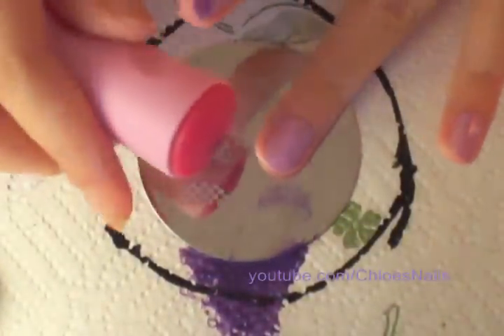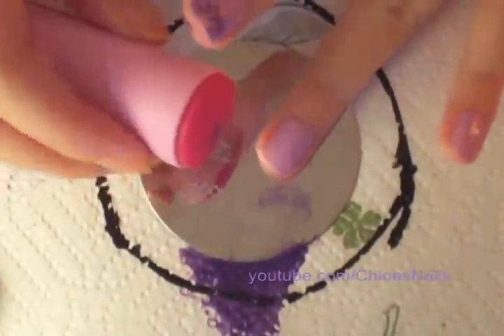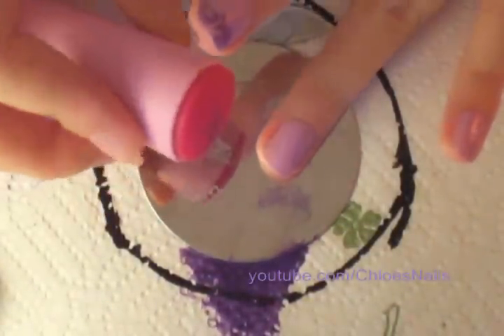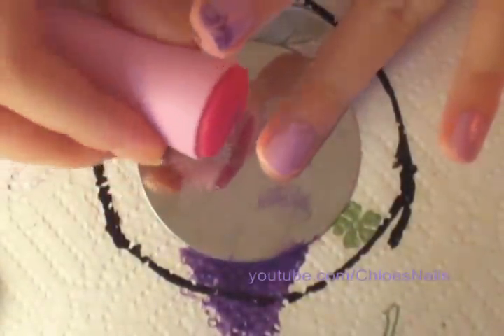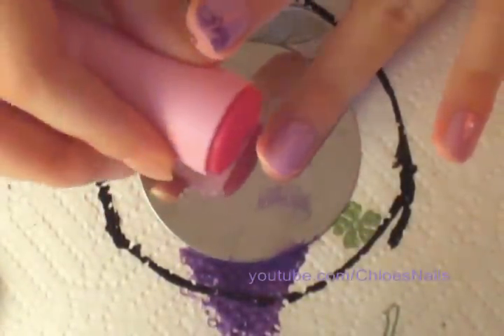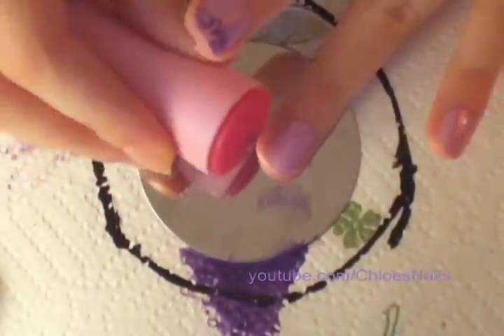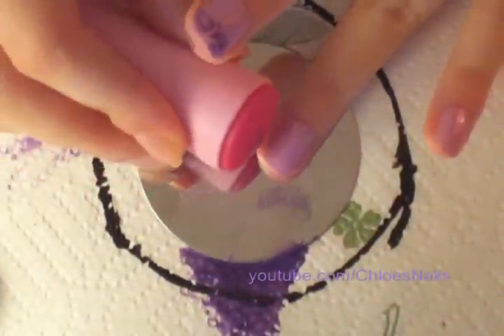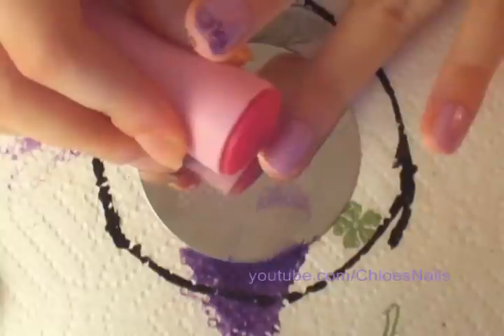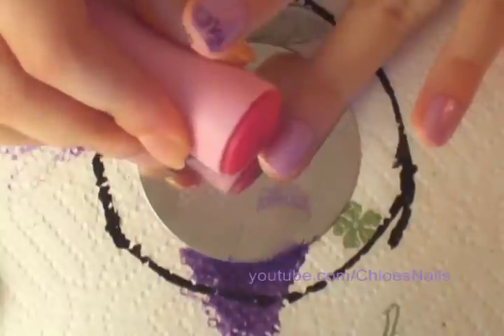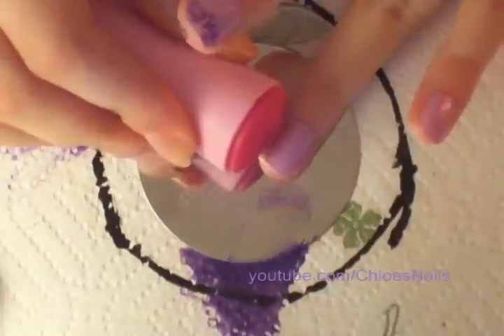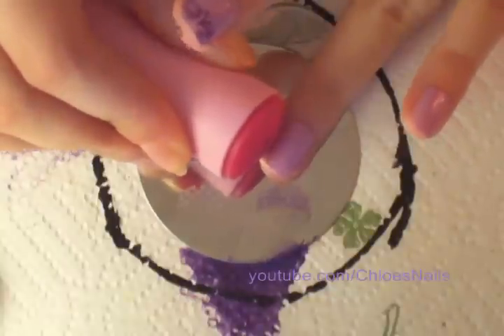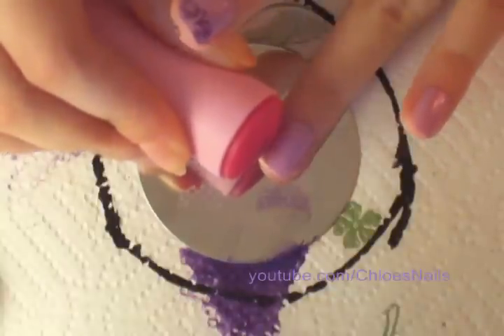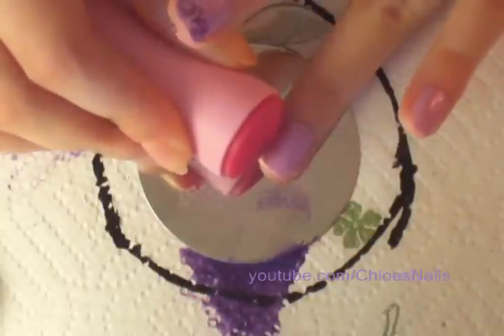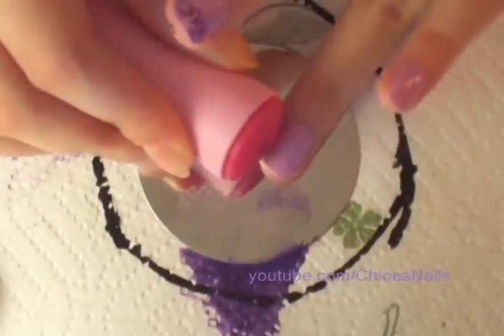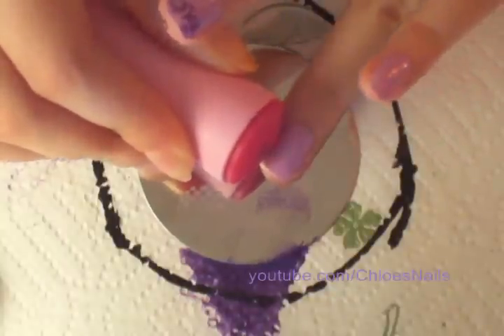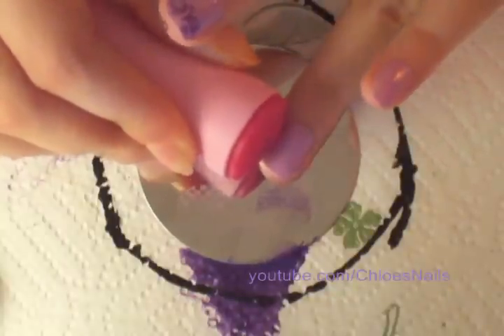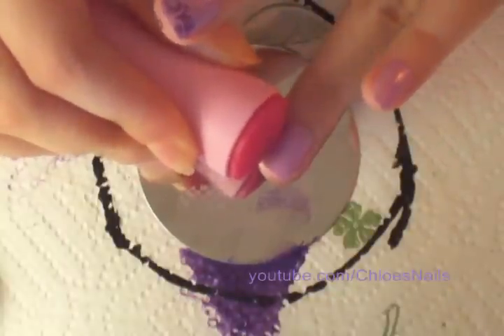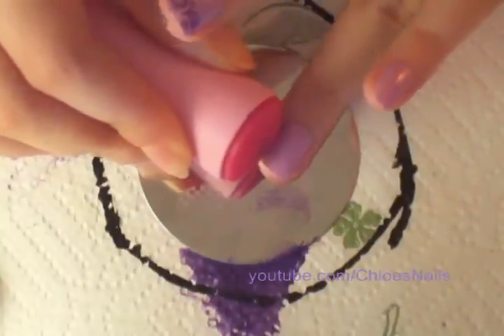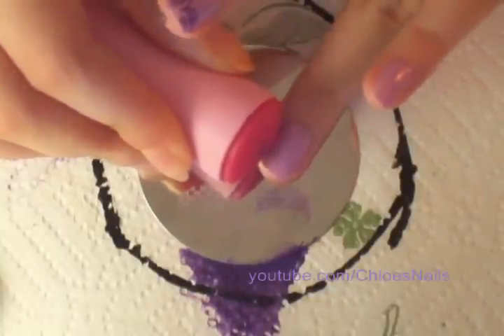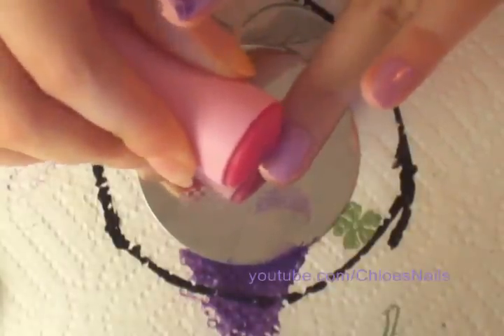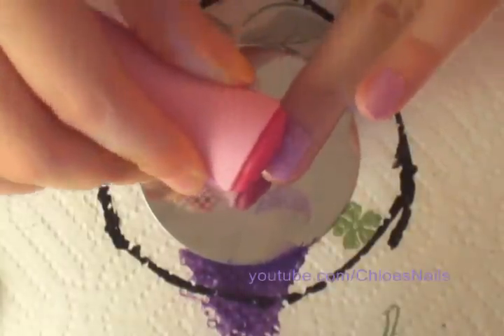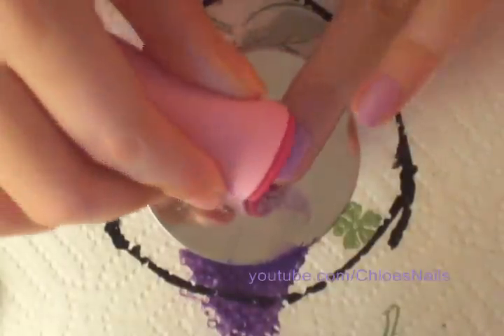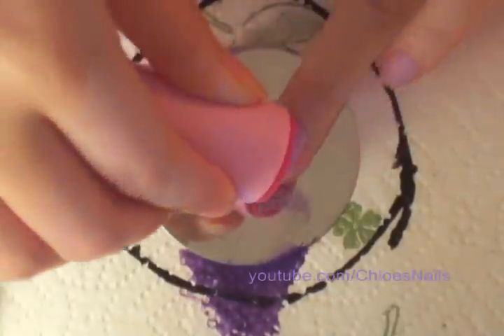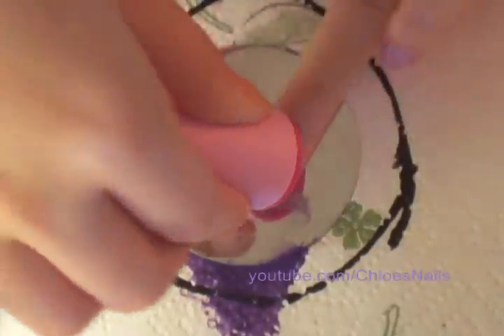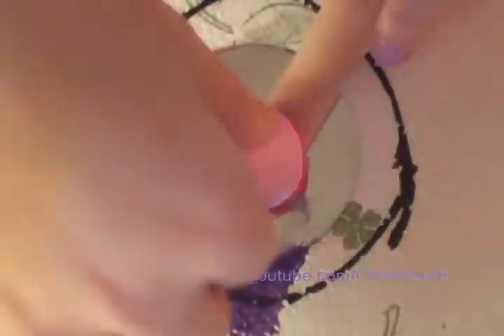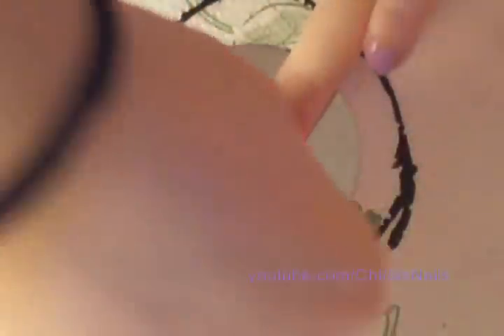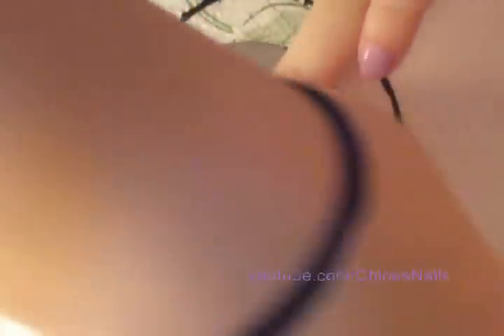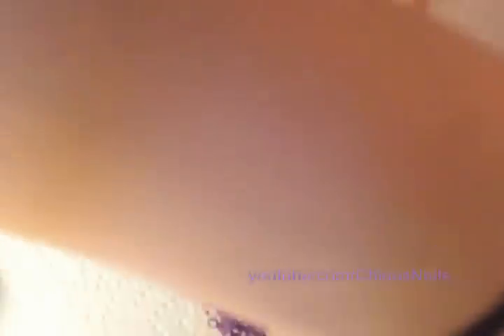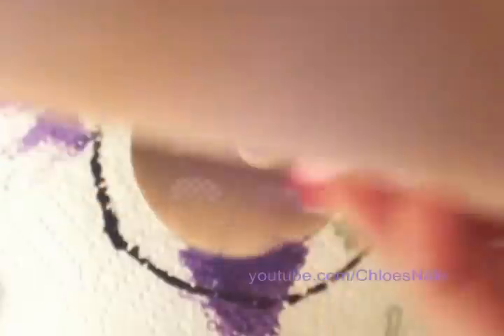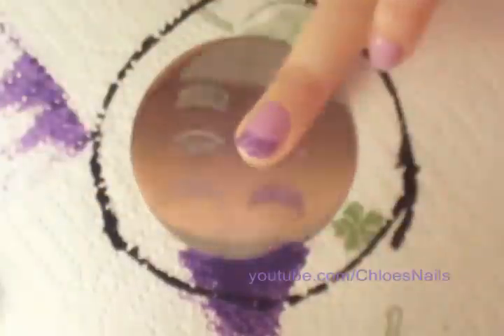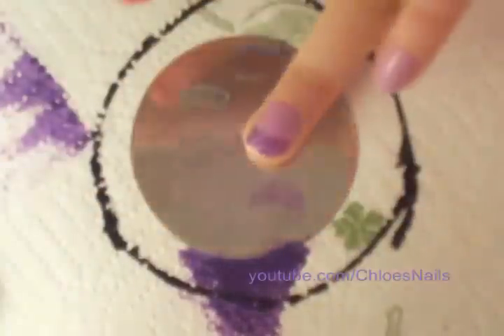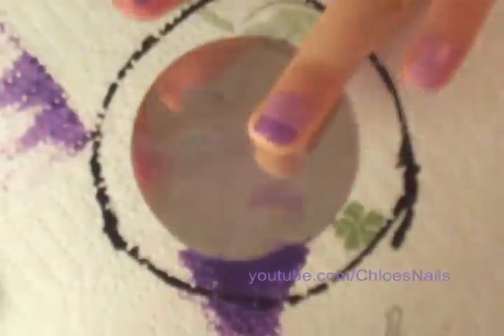The key to it is the position when you stamp it. You want to be very patient and not rush.